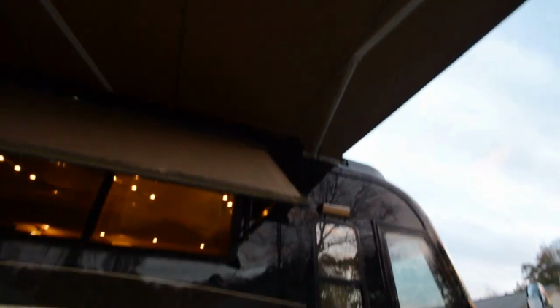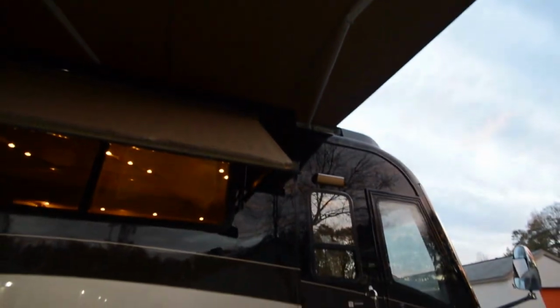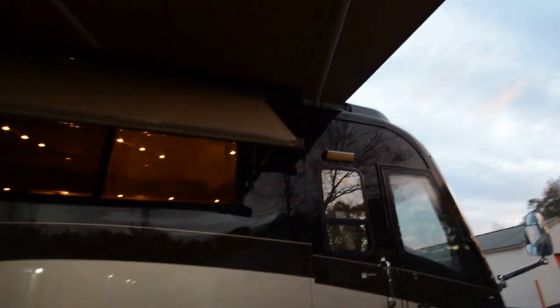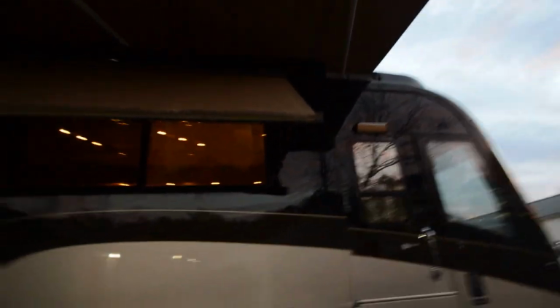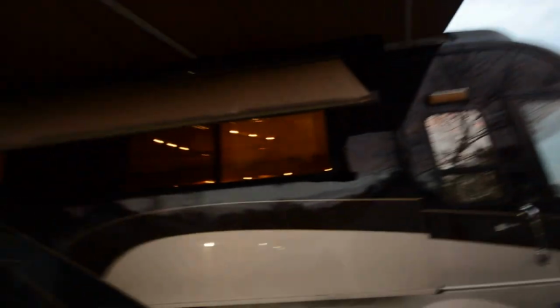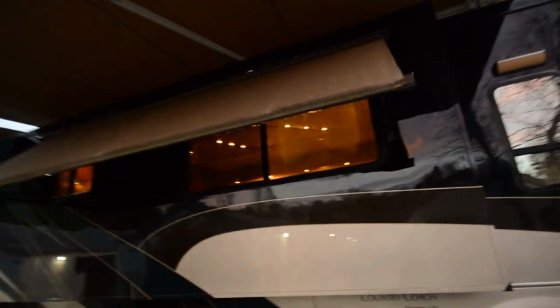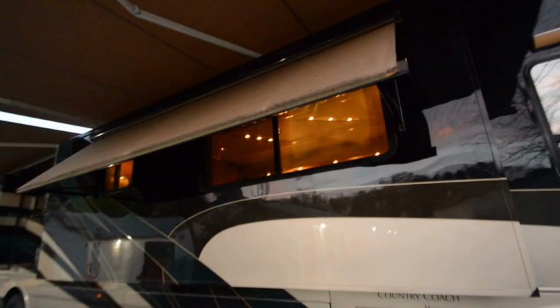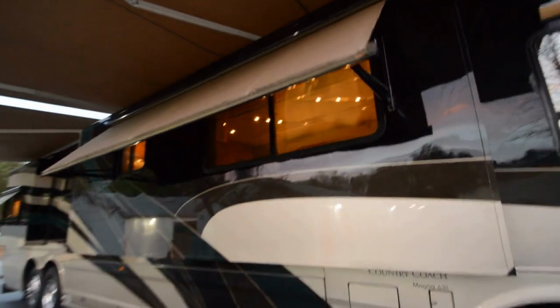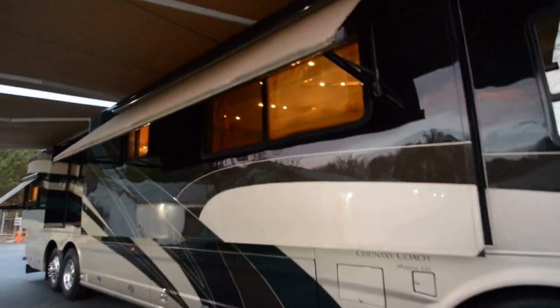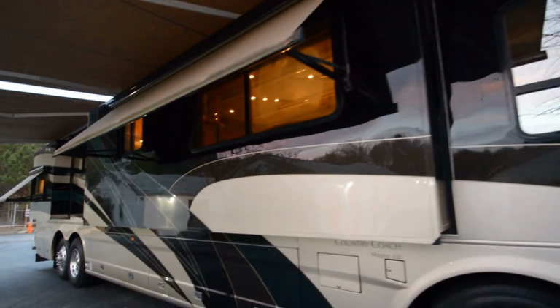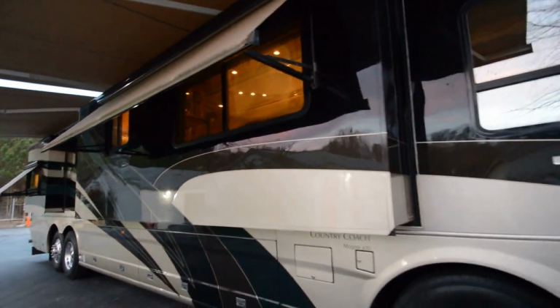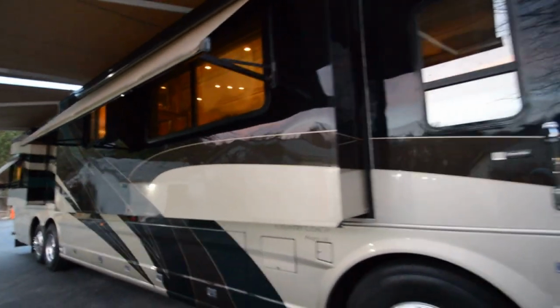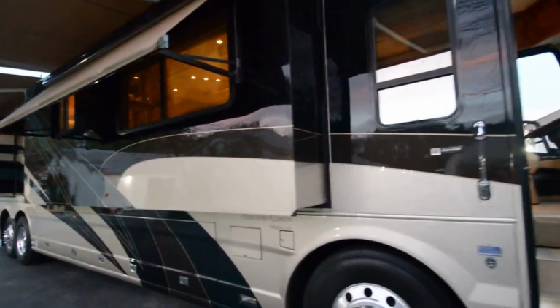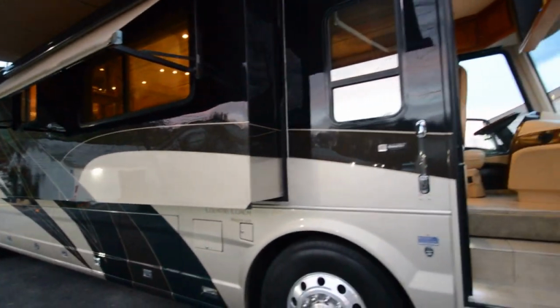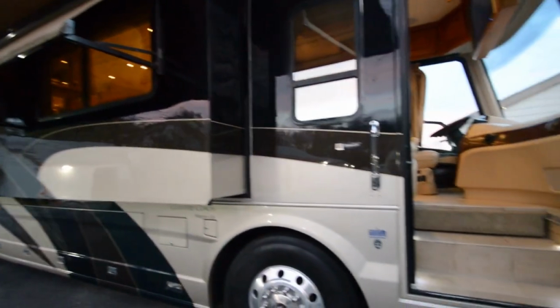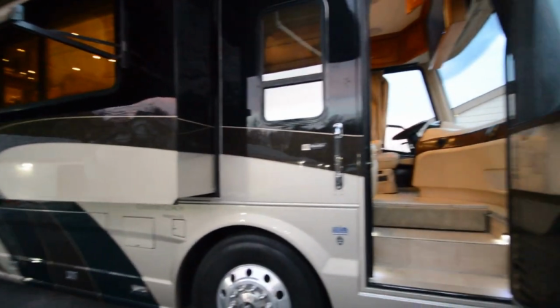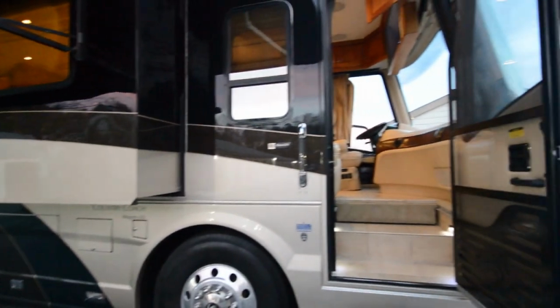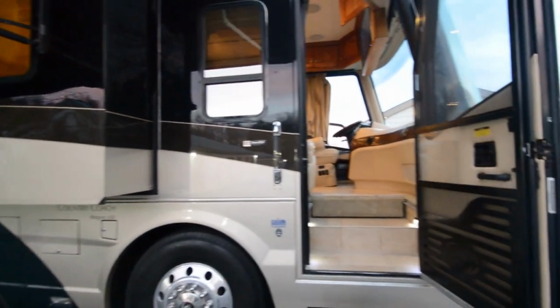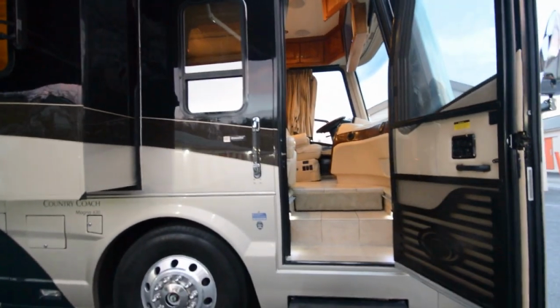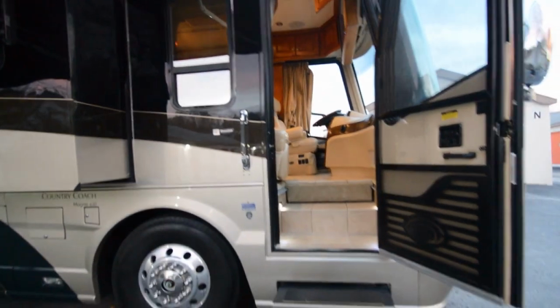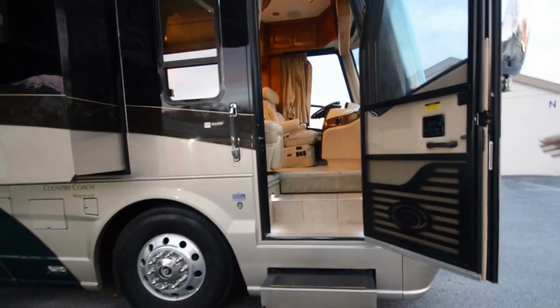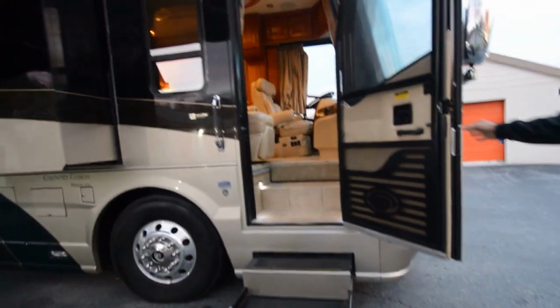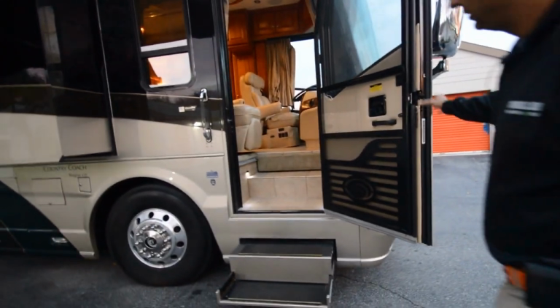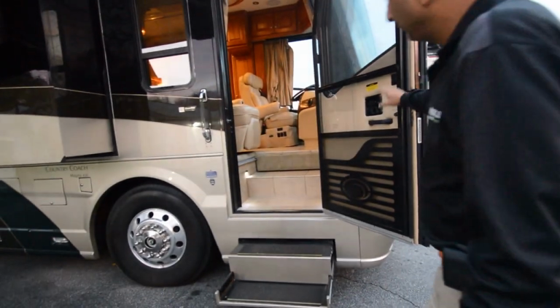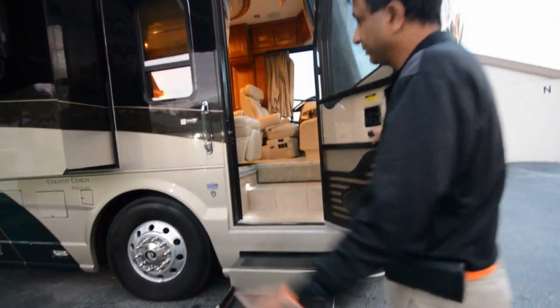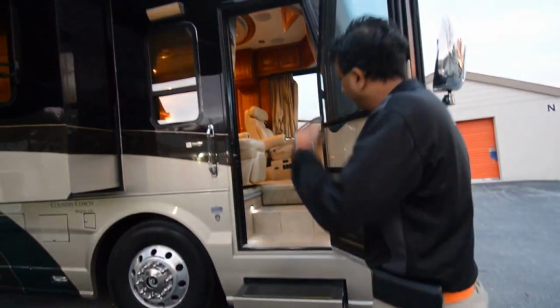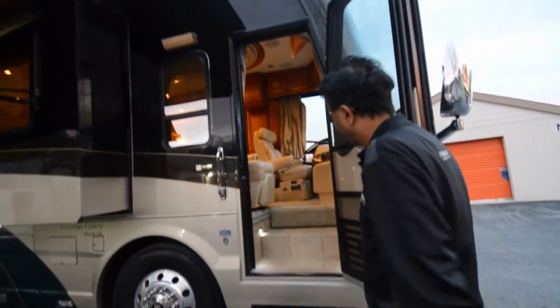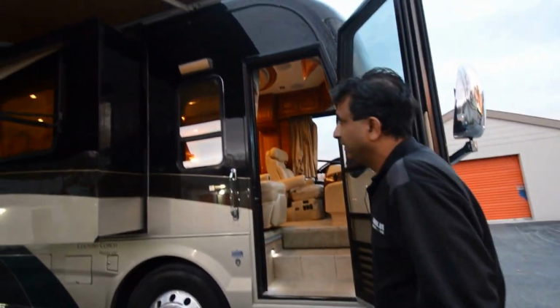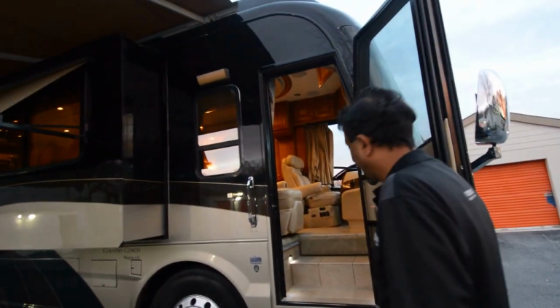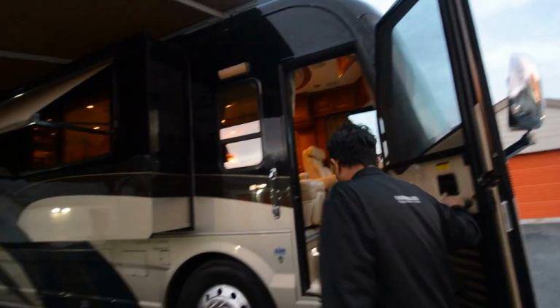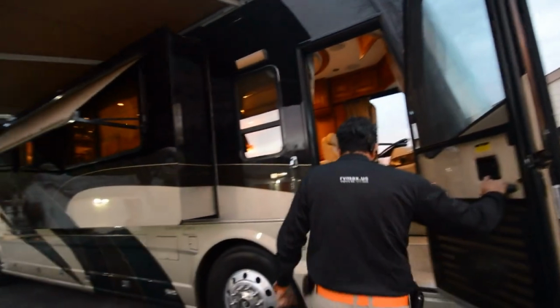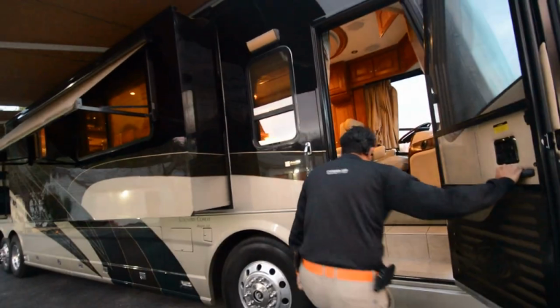Lots of other window awnings here too. By the way, it's got a 12,000-watt CAT generator and it's running right now. Let's take a look at this coach inside now.